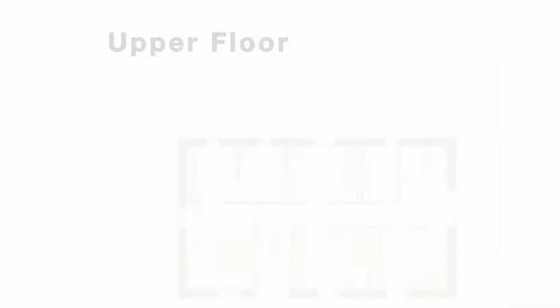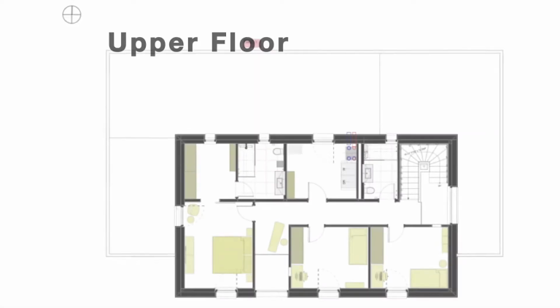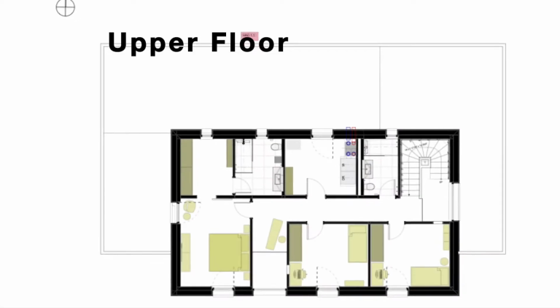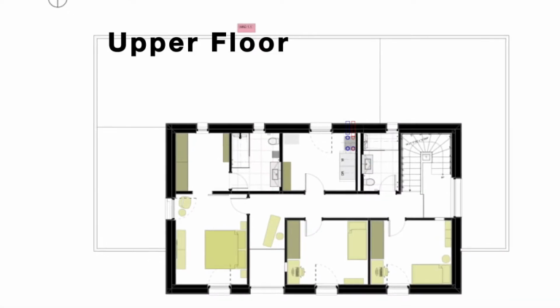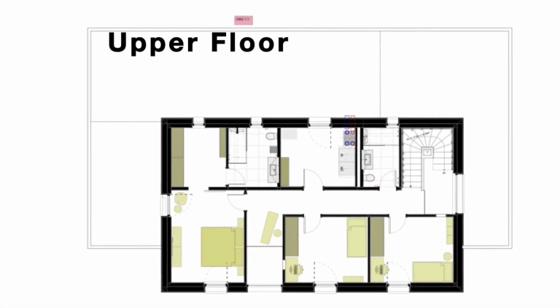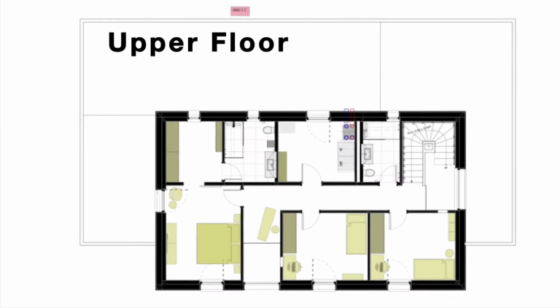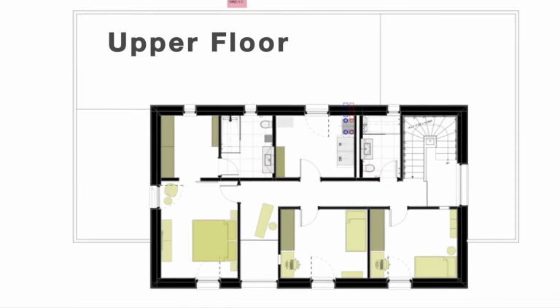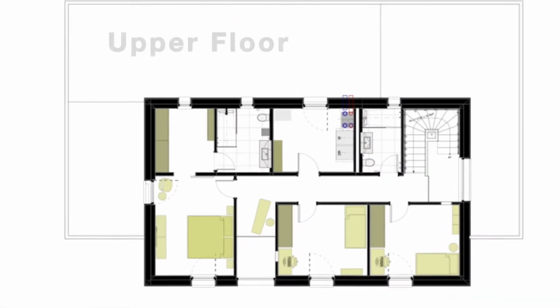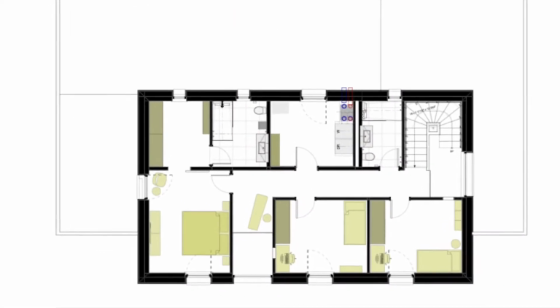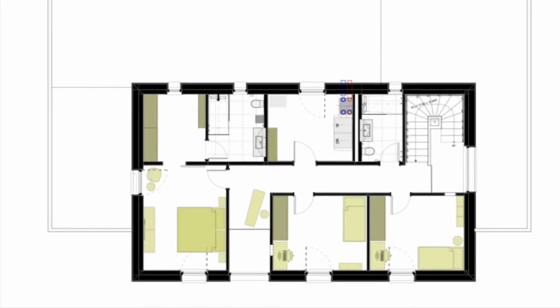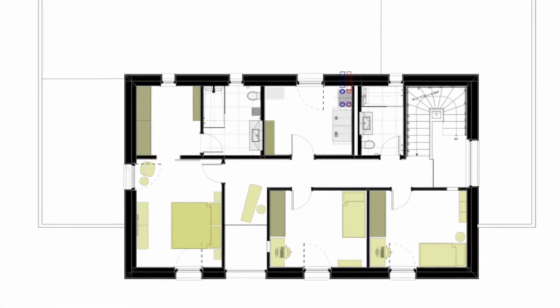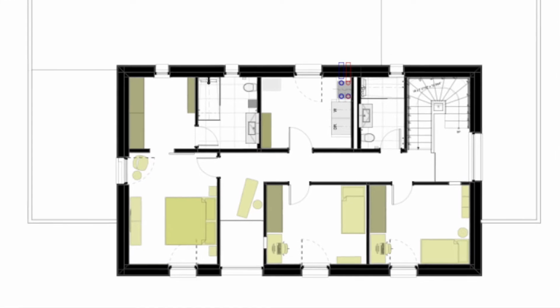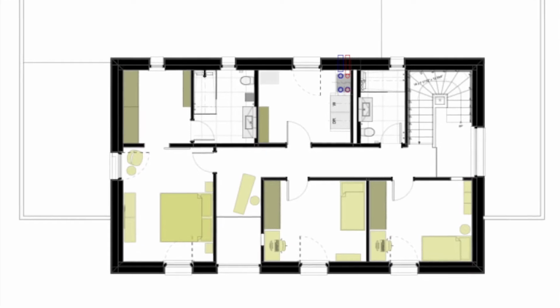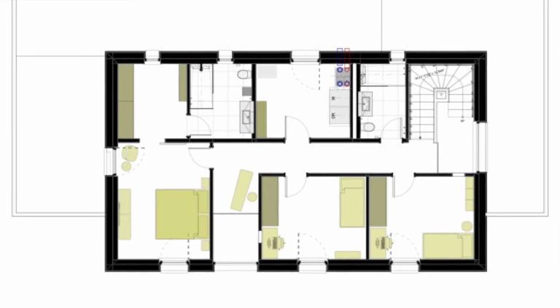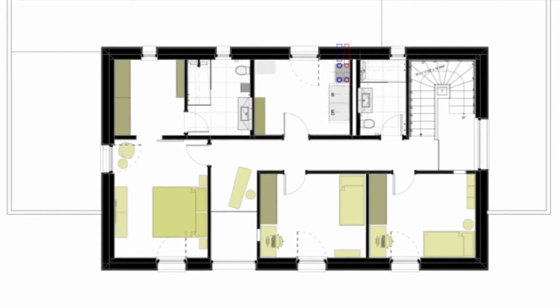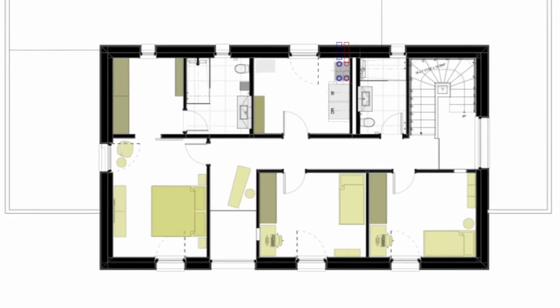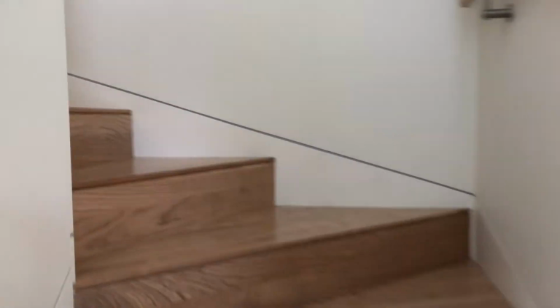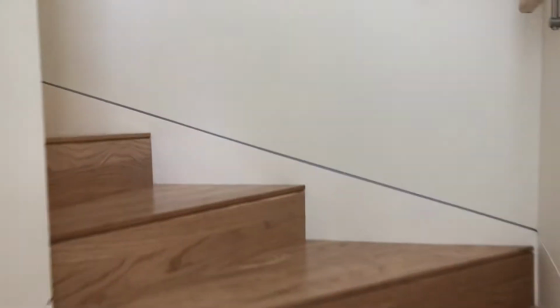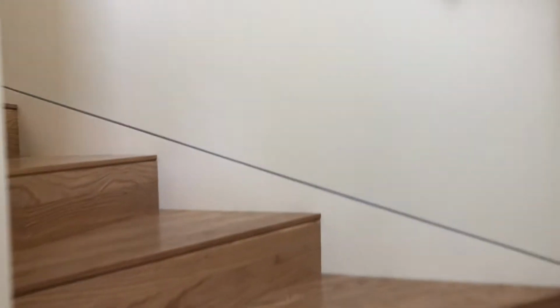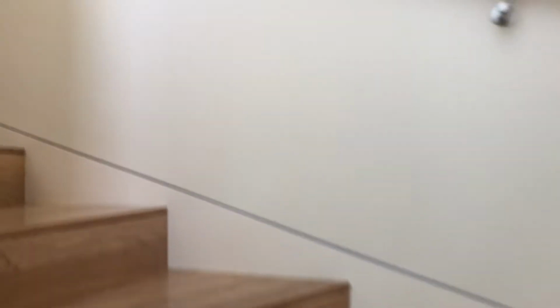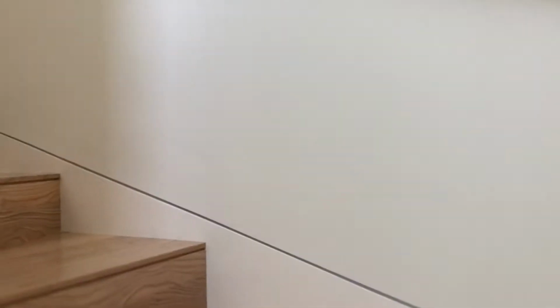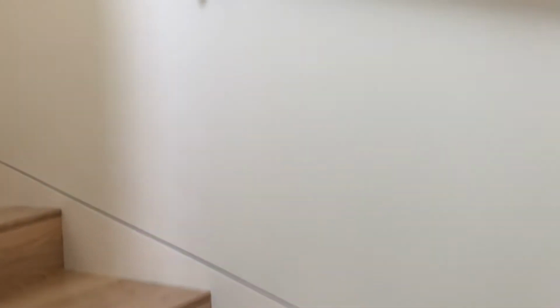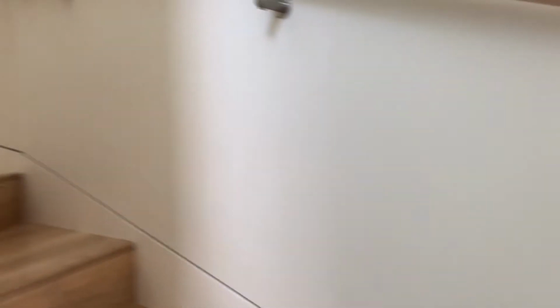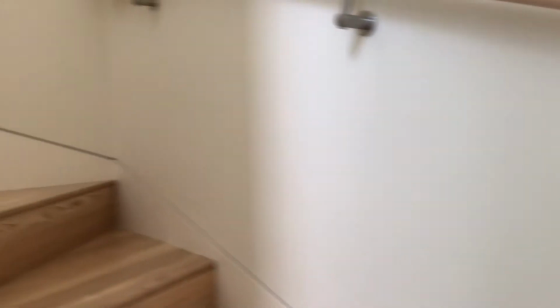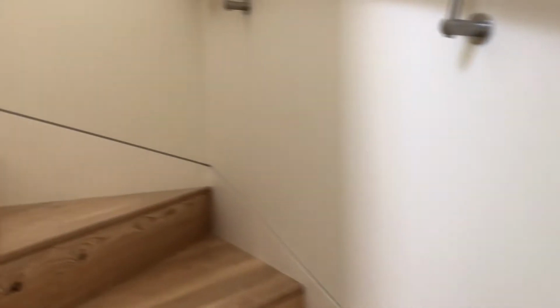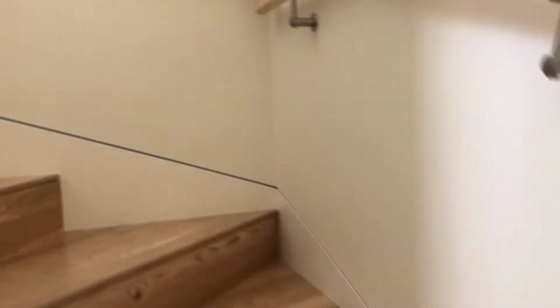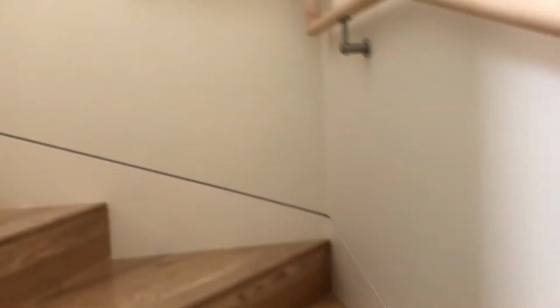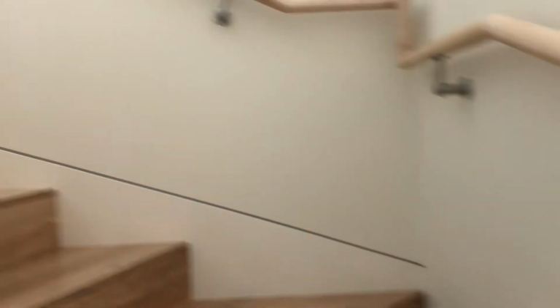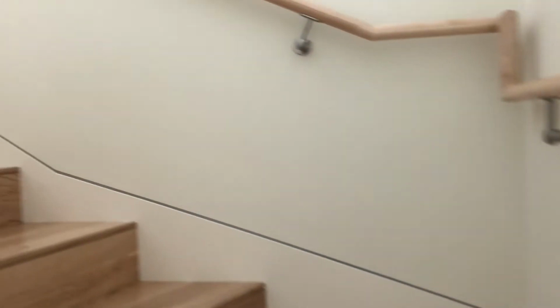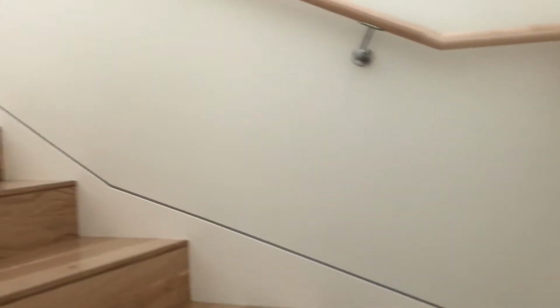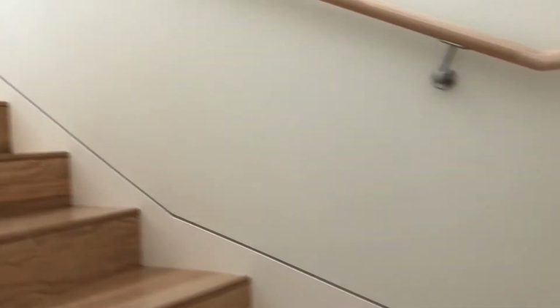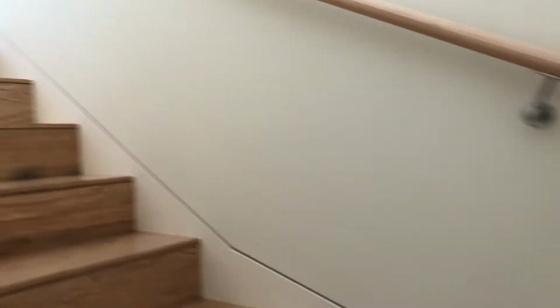The second floor features three bedrooms and two bathrooms, one in a dedicated master suite, as well as our laundry space.